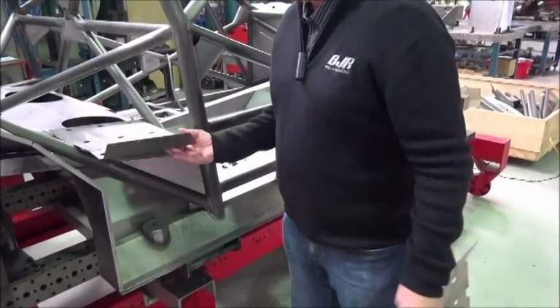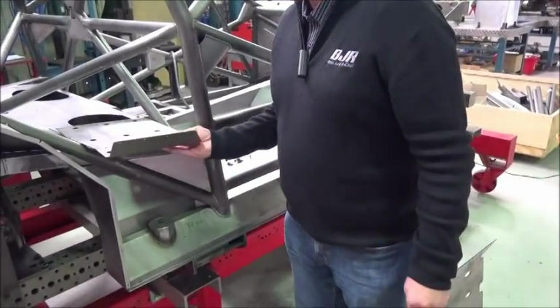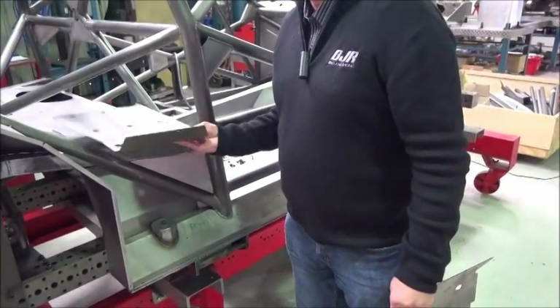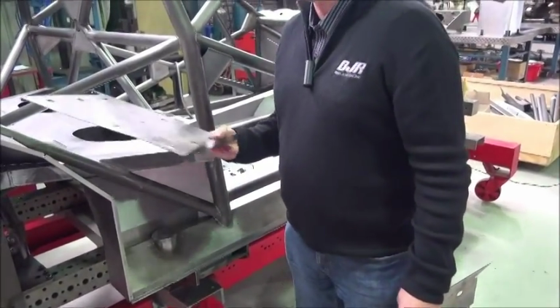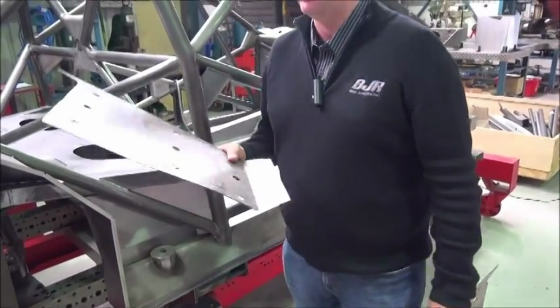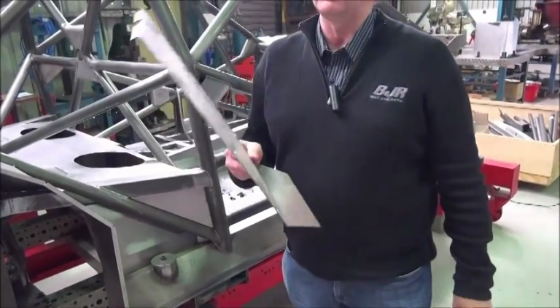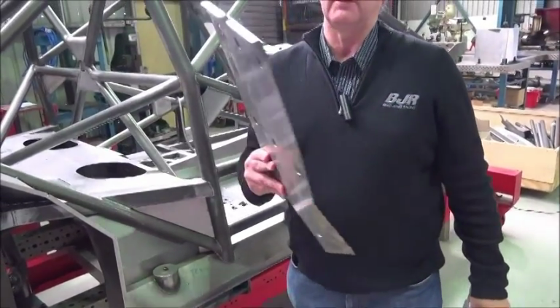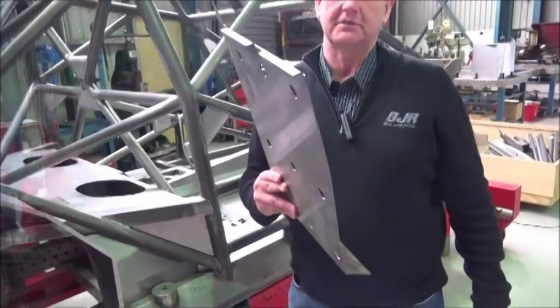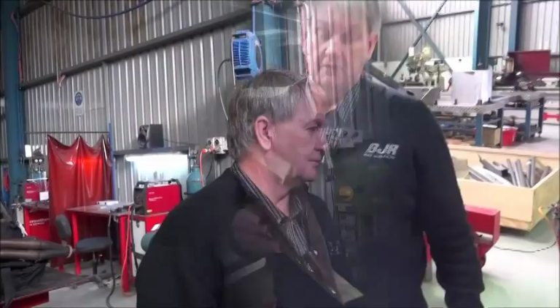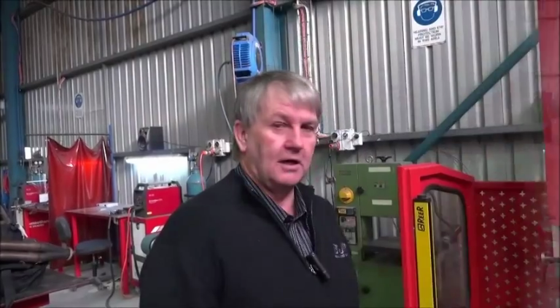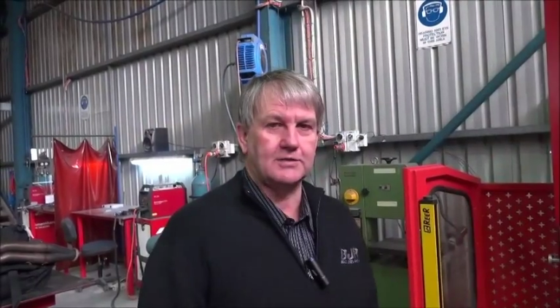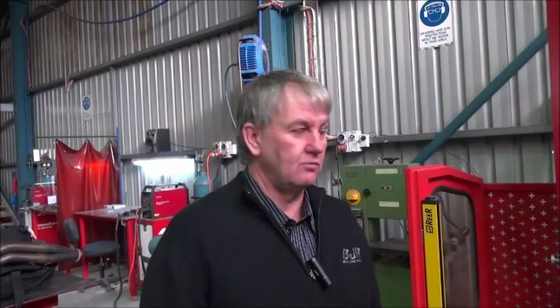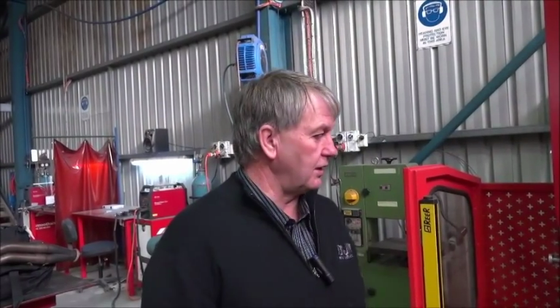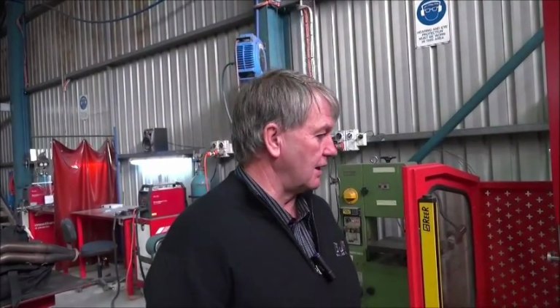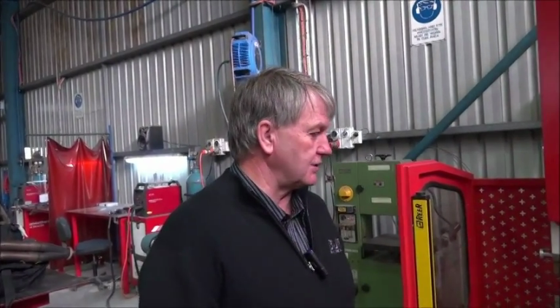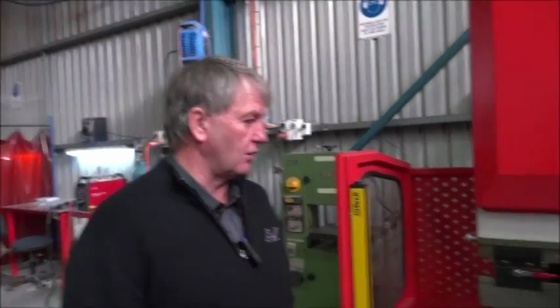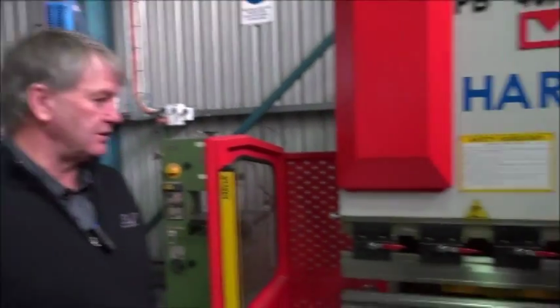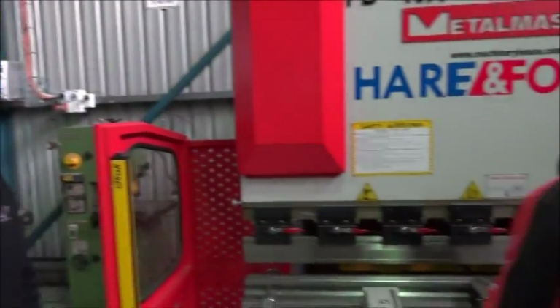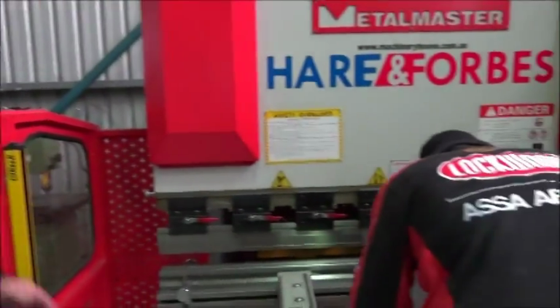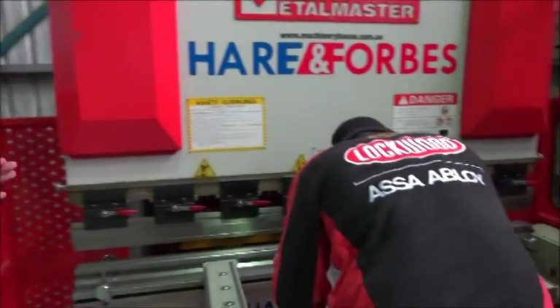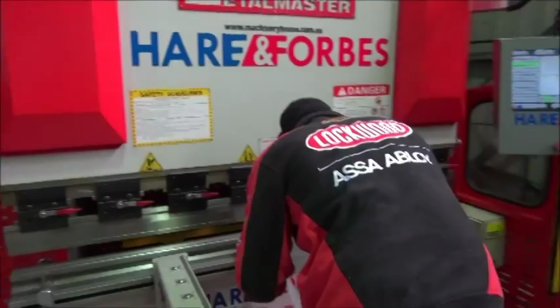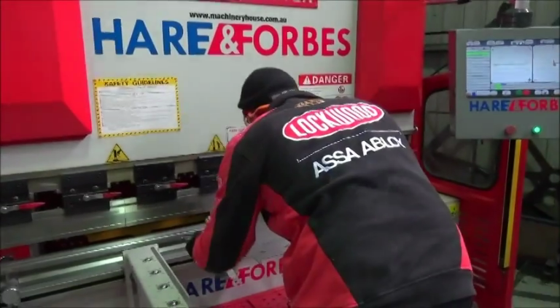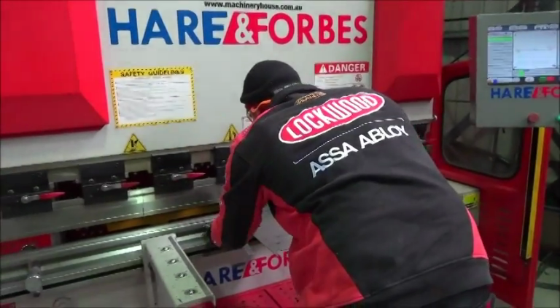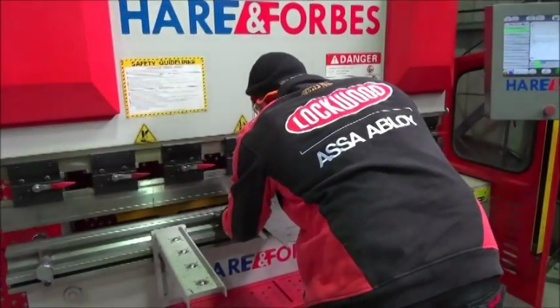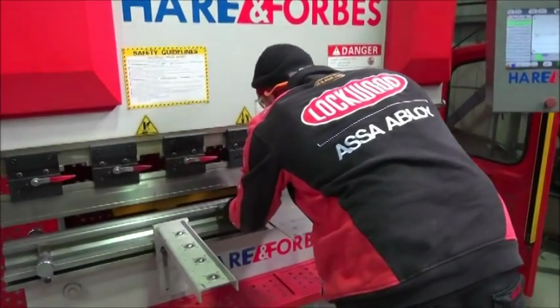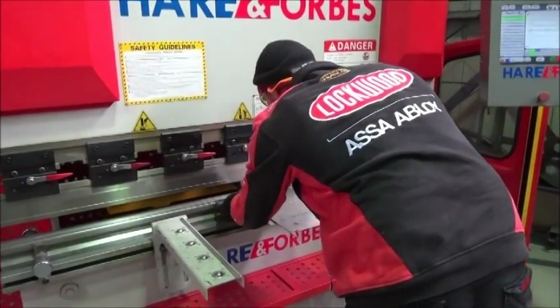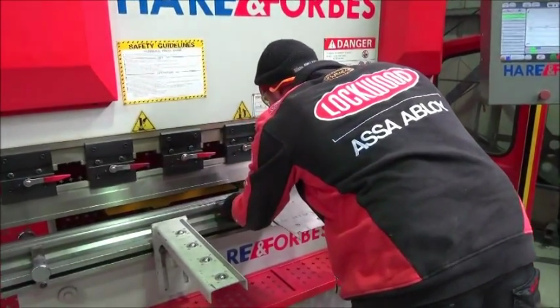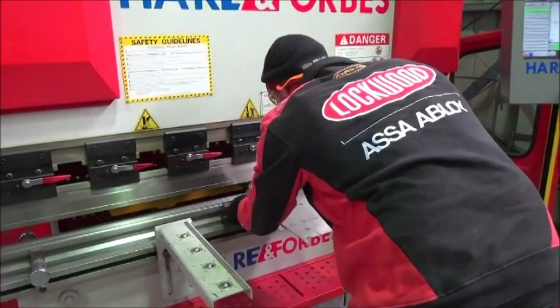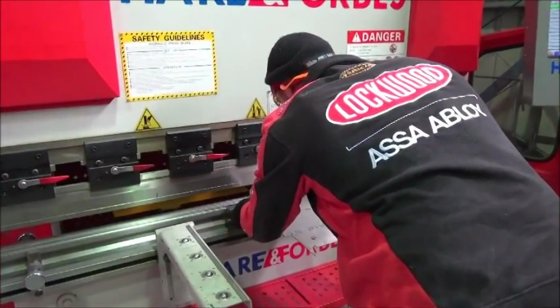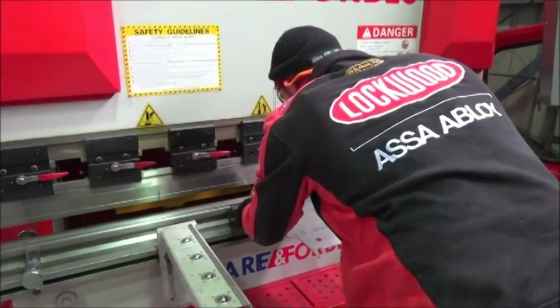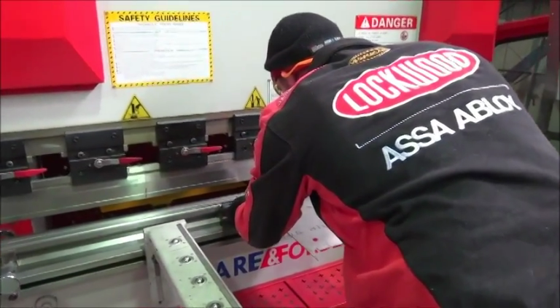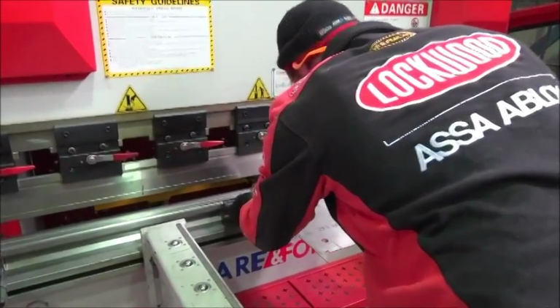And when we're finished folding it, it will end up like this. Rodney's just got the piece of material, placing it in the machine here, working out where it has to be and that it's square to the face.